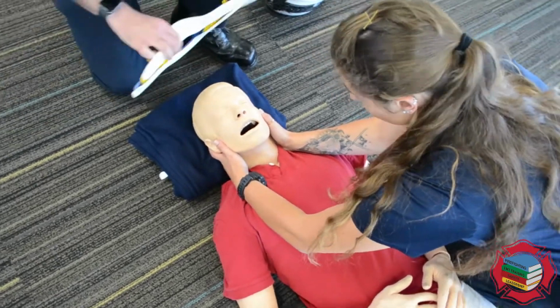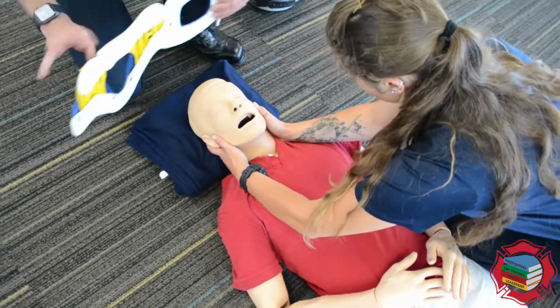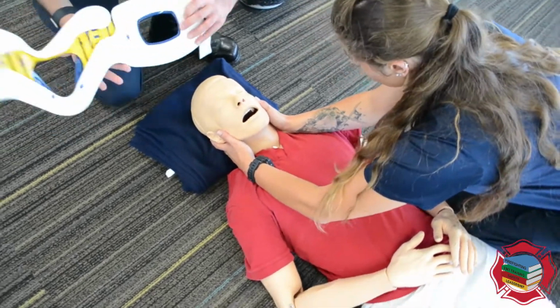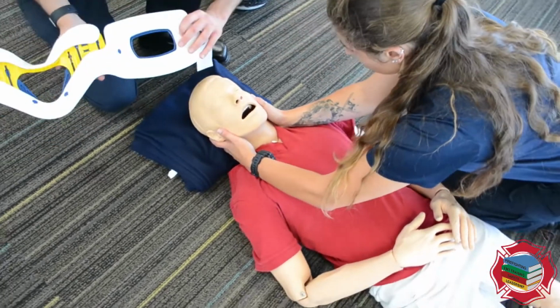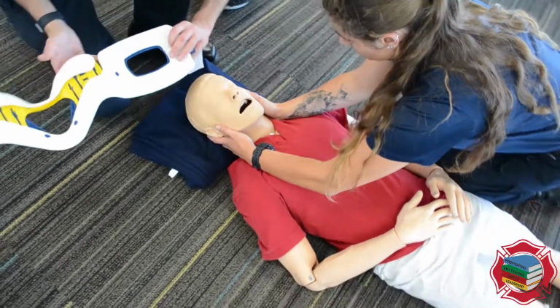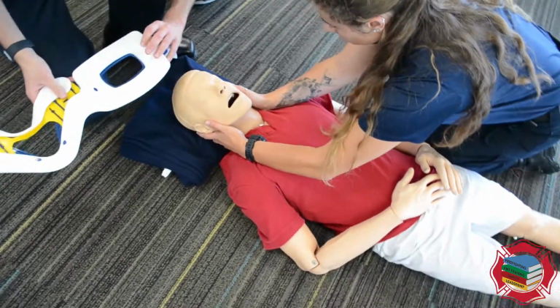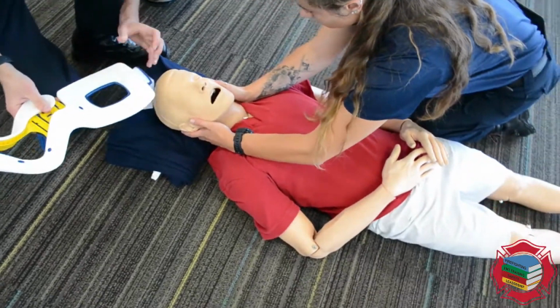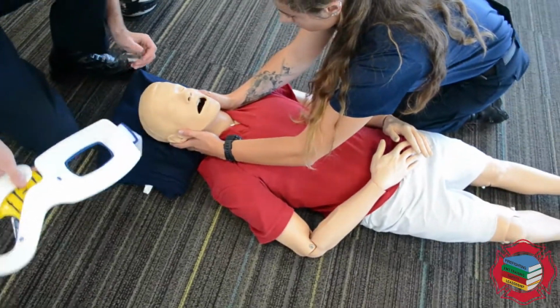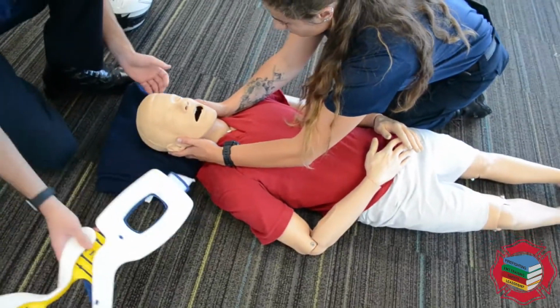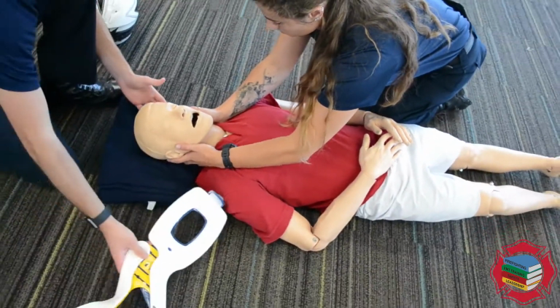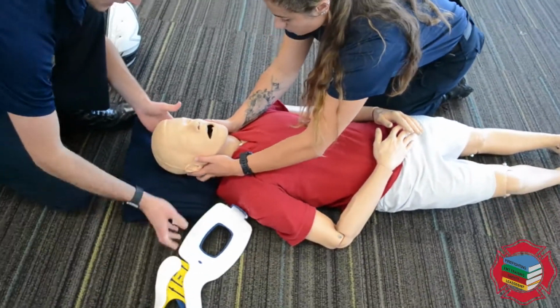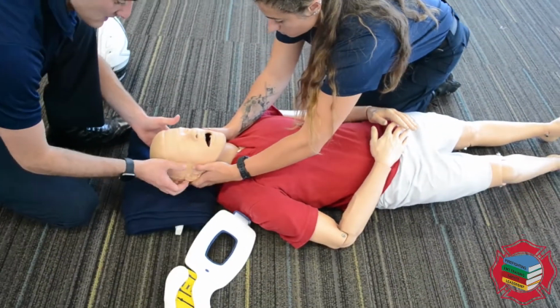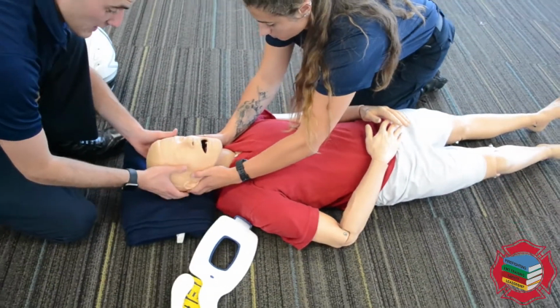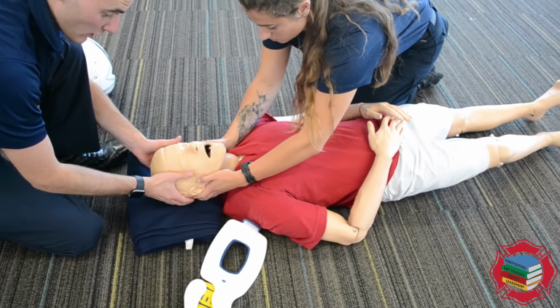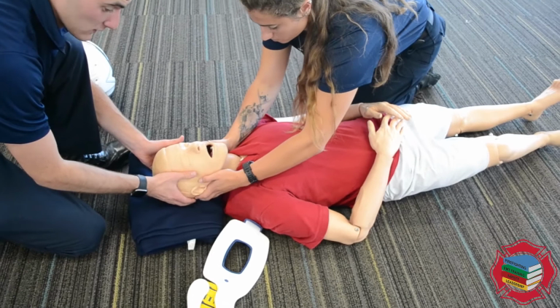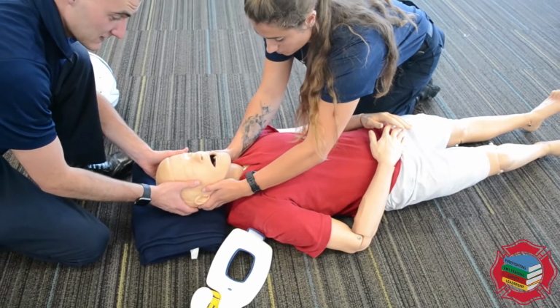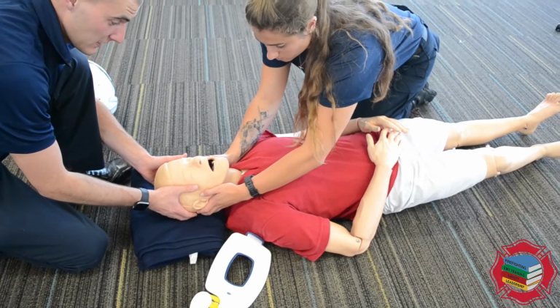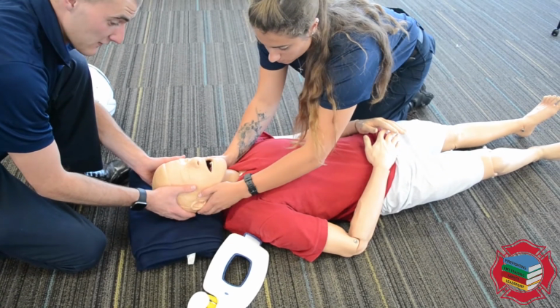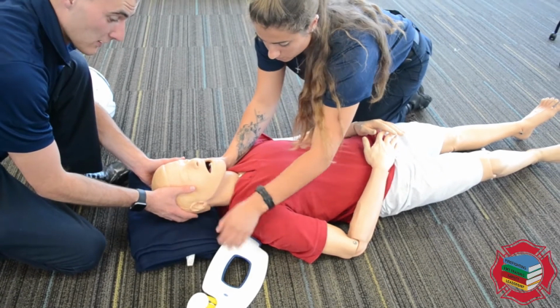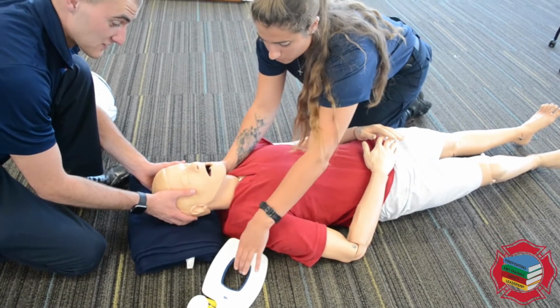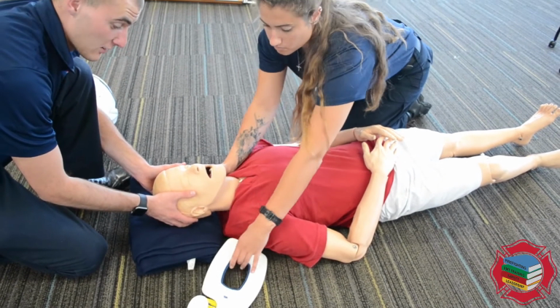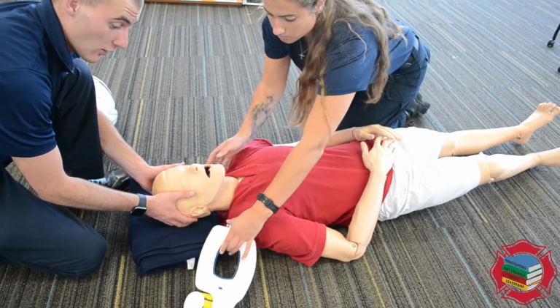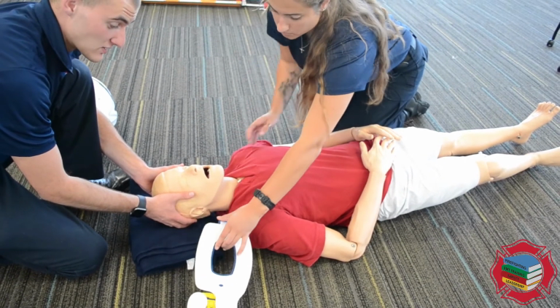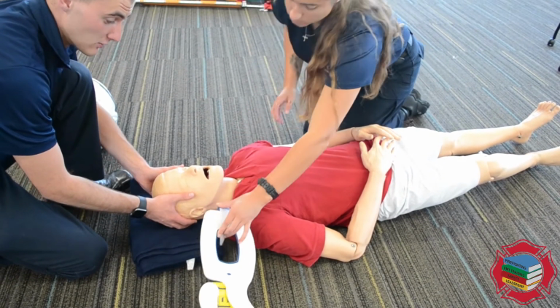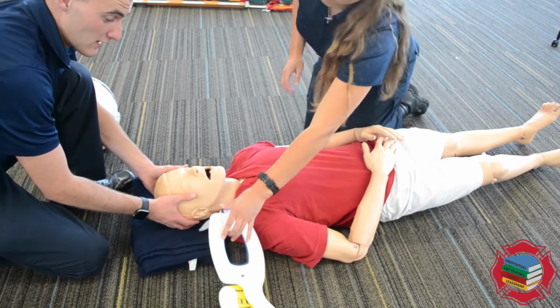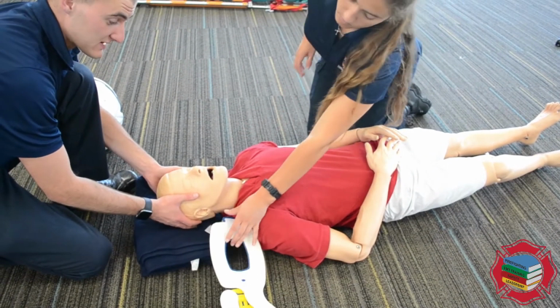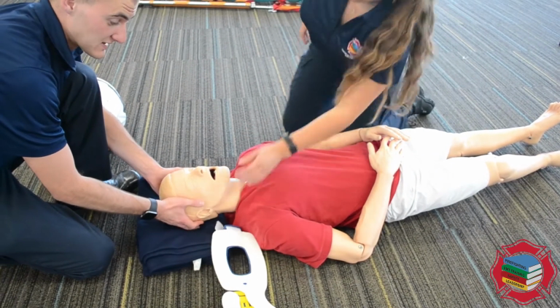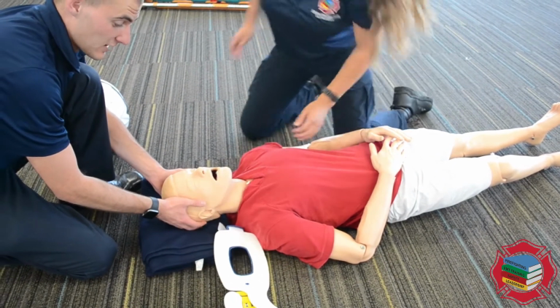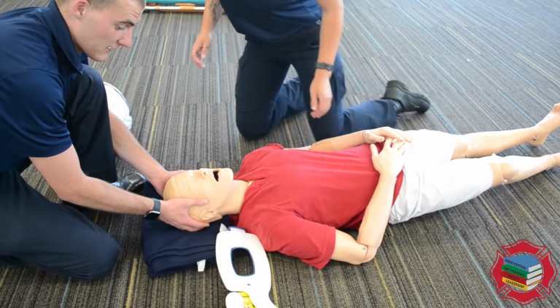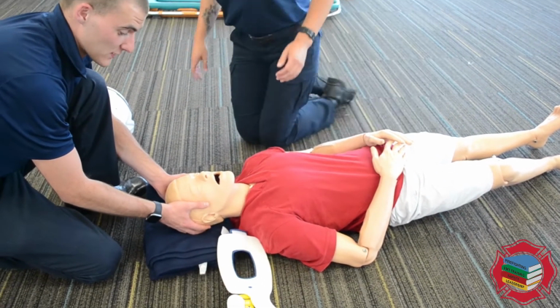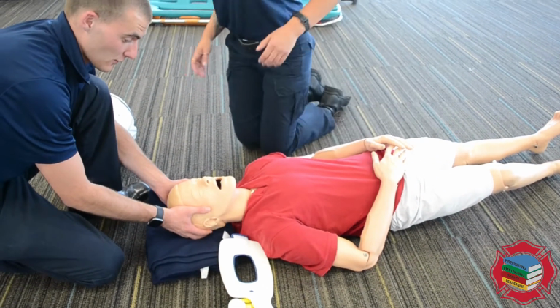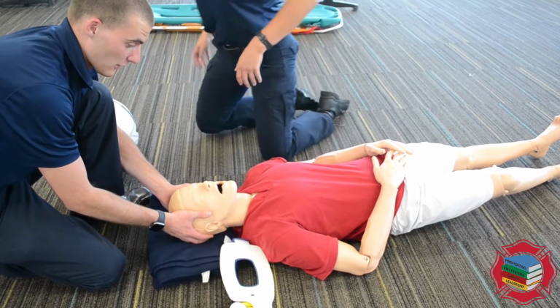As we're doing that, we're going to kind of swap. I'm going to take over holding C-spine, and the partner is now going to size and apply the cervical collar.